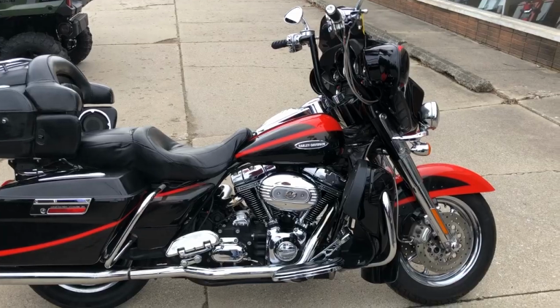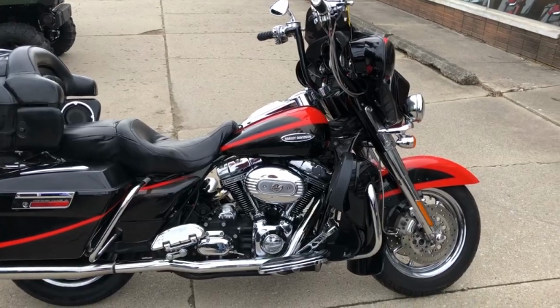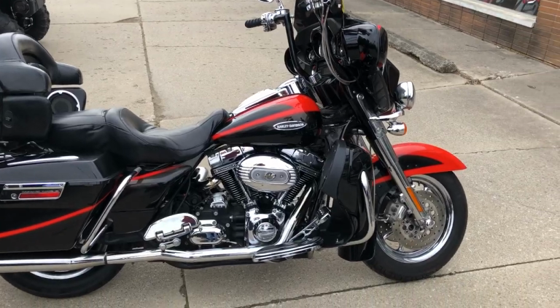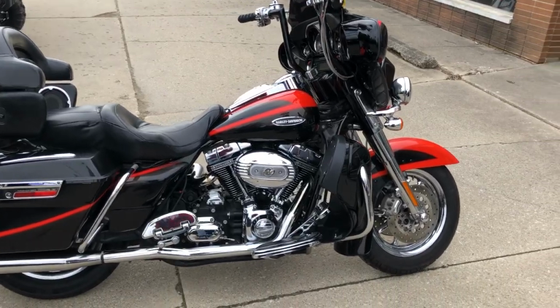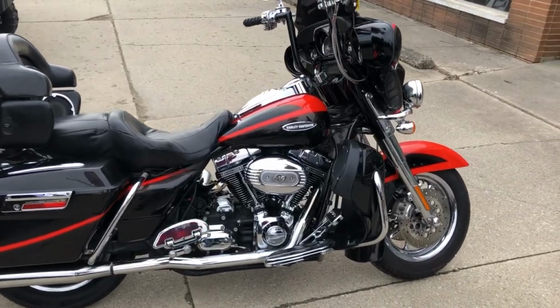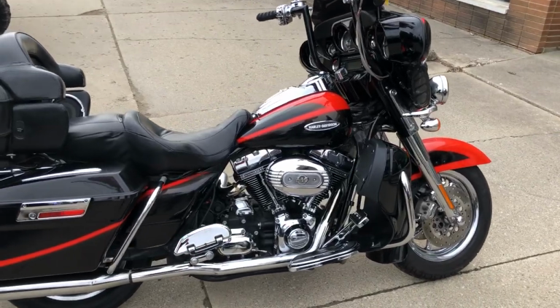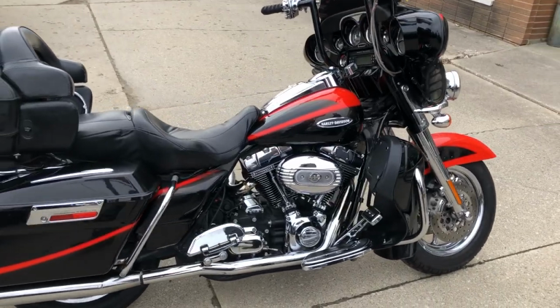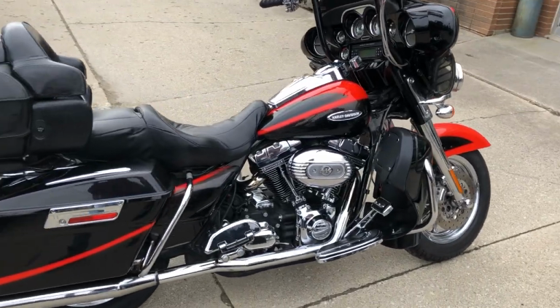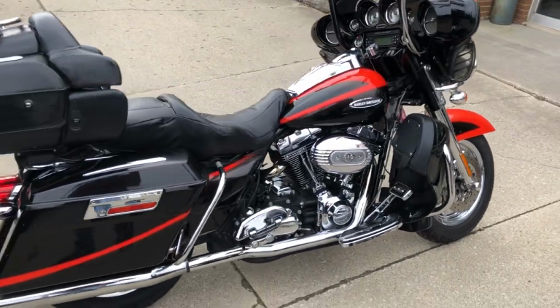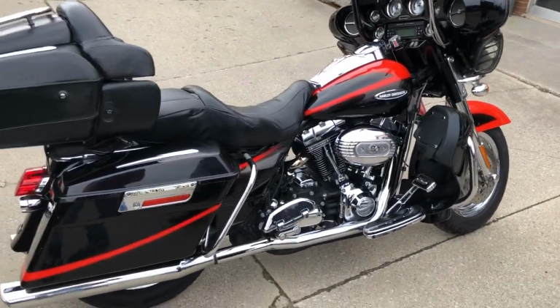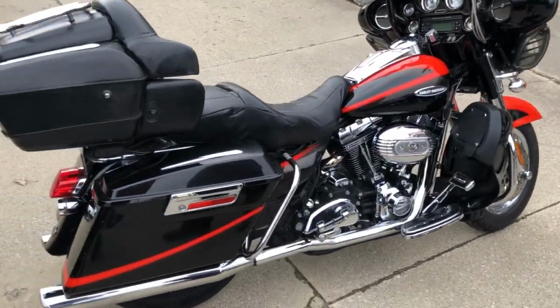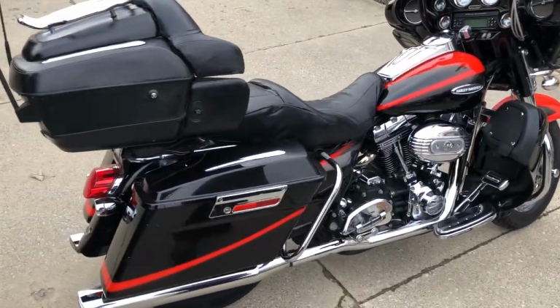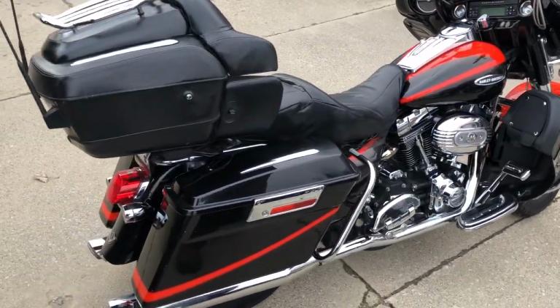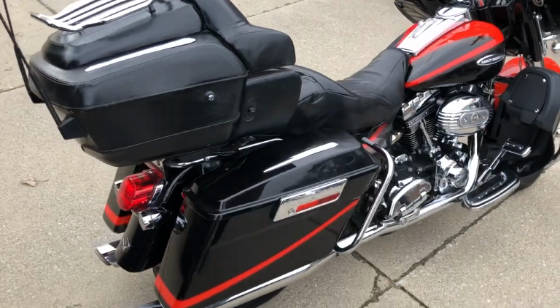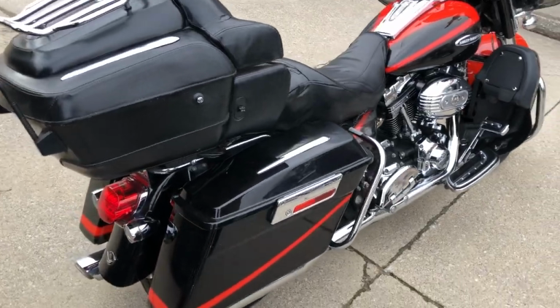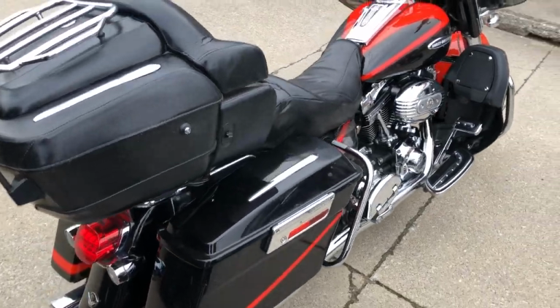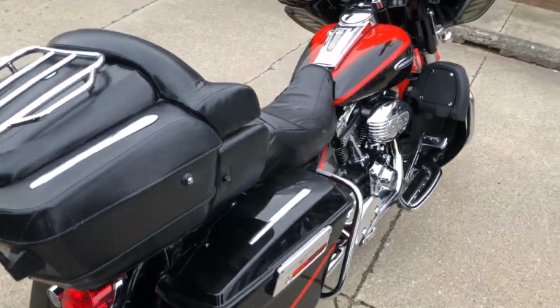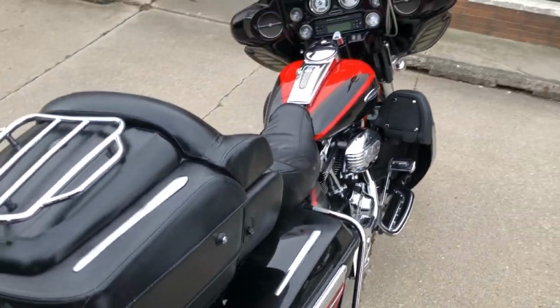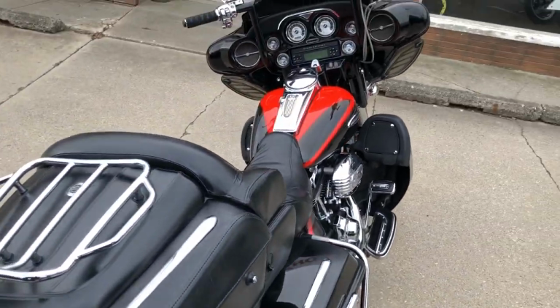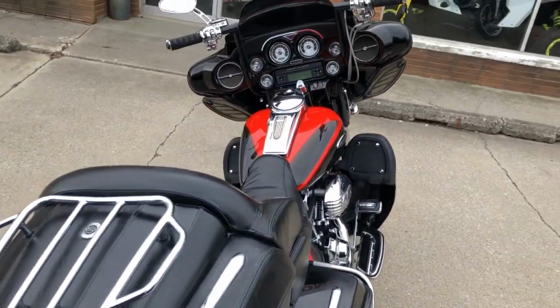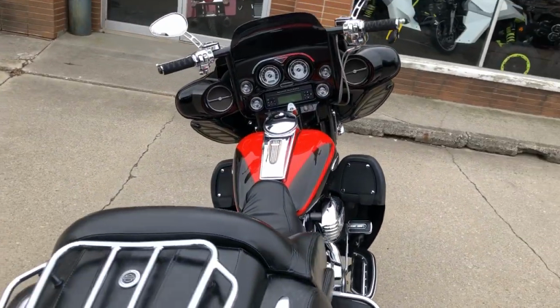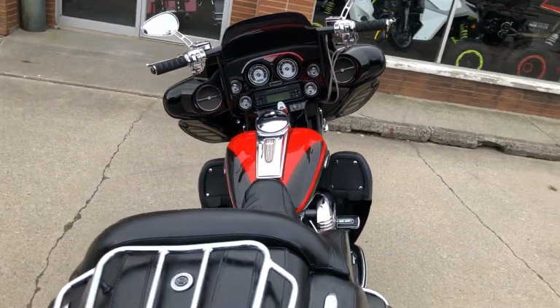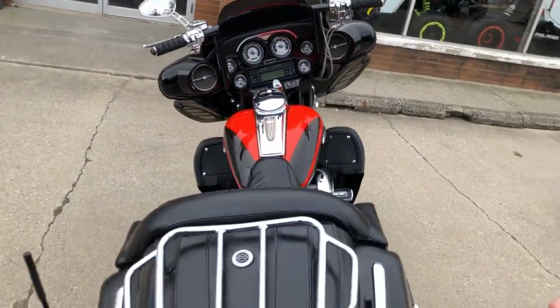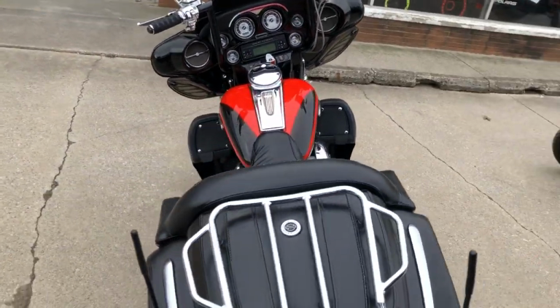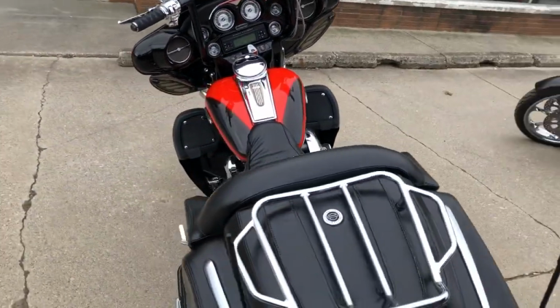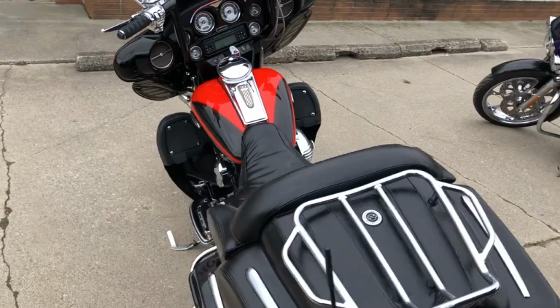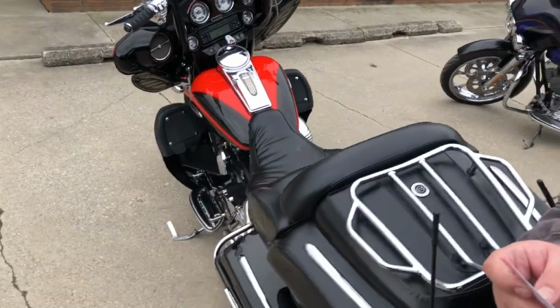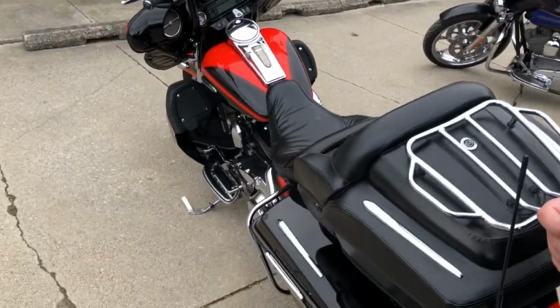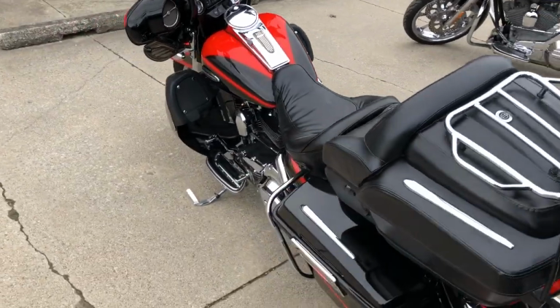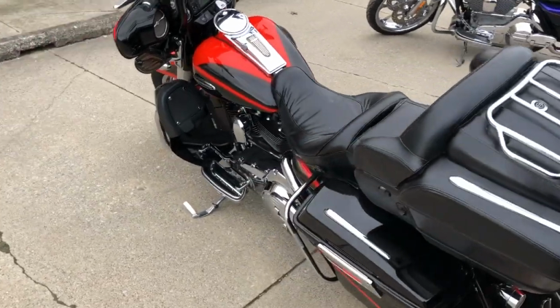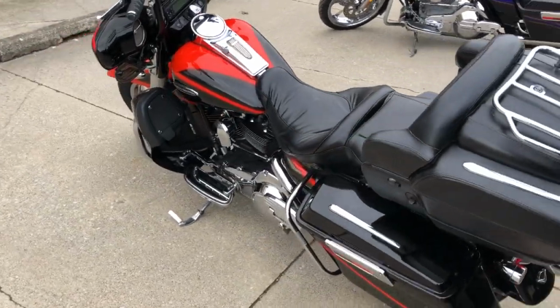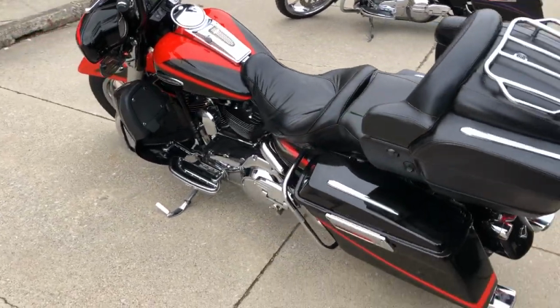Hey guys, ApprovalPowerSports.com here doing some videos on some stuff that just came in. This one here, 2007 Screaming Eagle for sale. It's got that 110 cubic inch motor with a Stage 1 kit, Screaming Eagle intake, dual Vance and Hines exhaust.